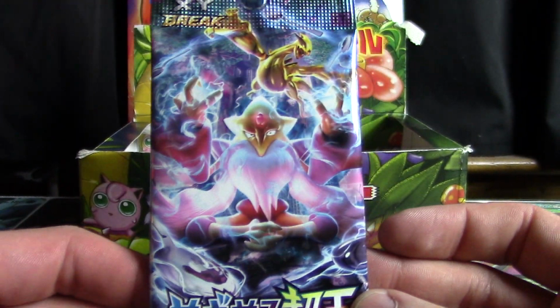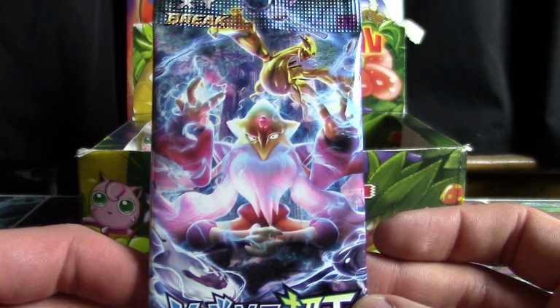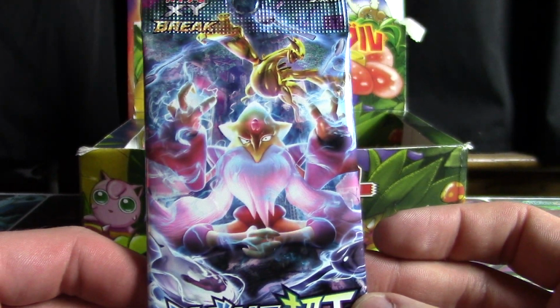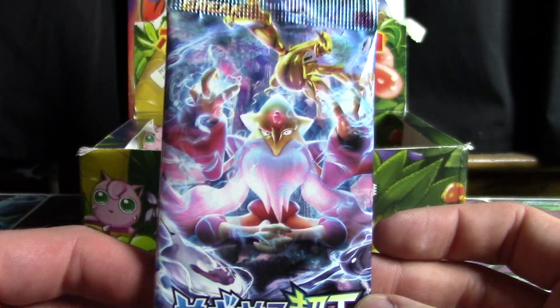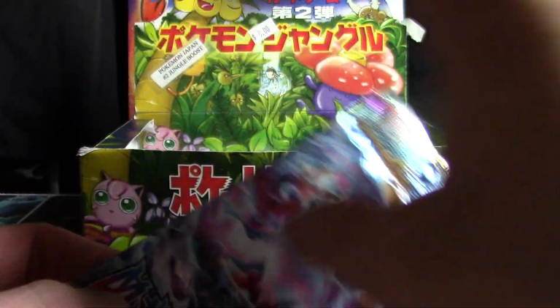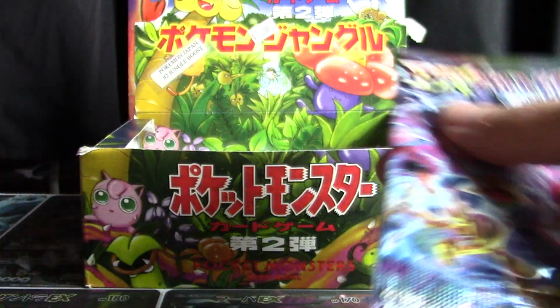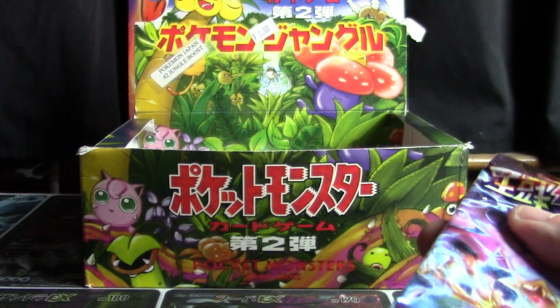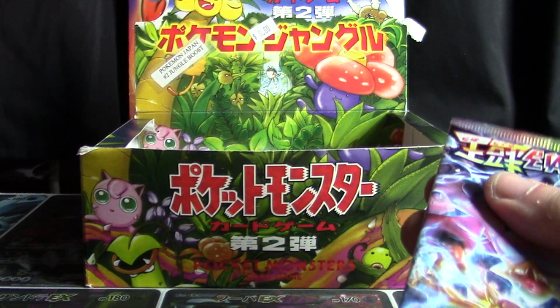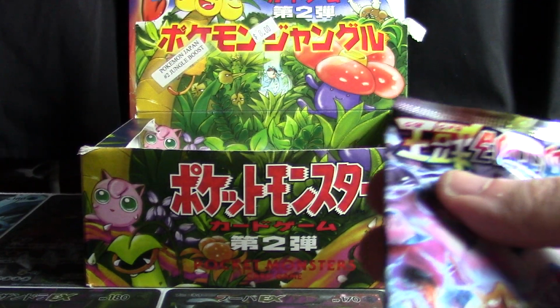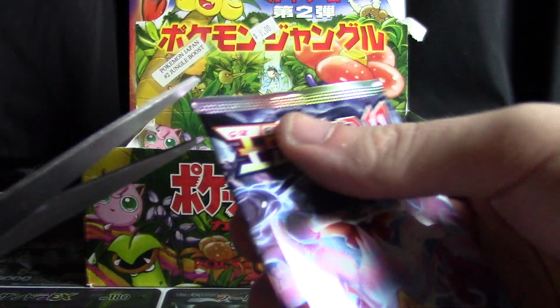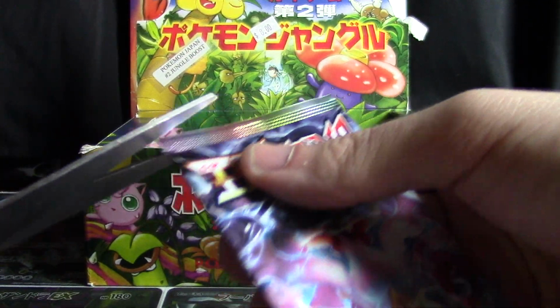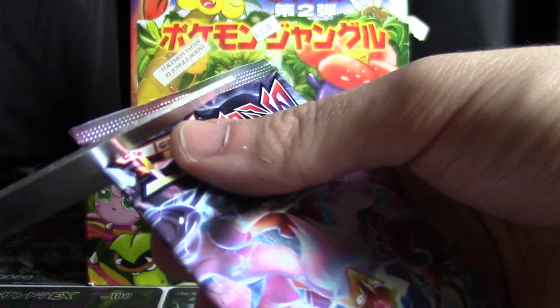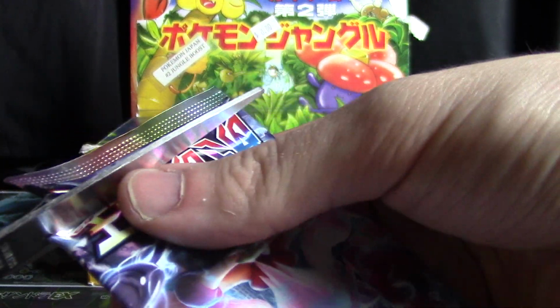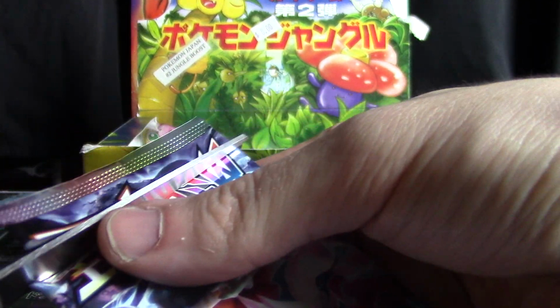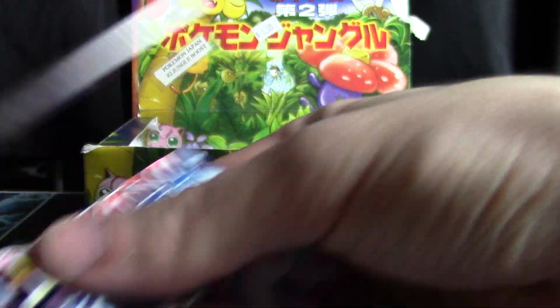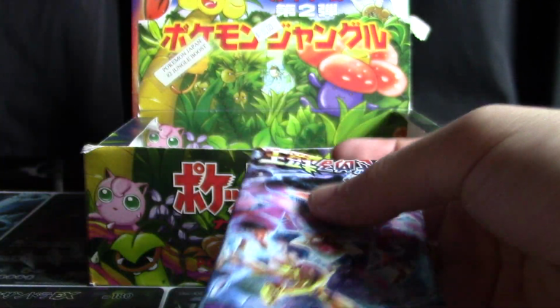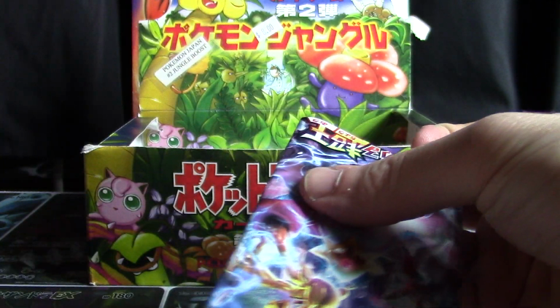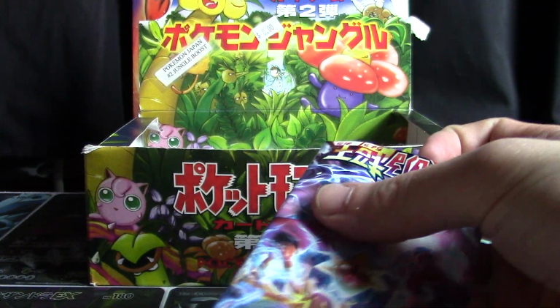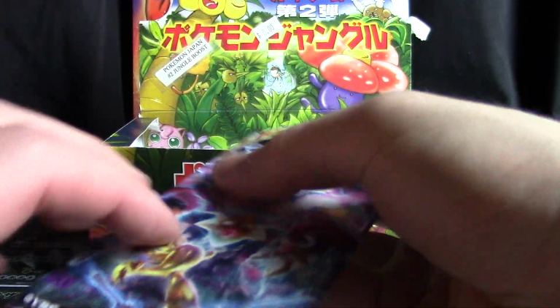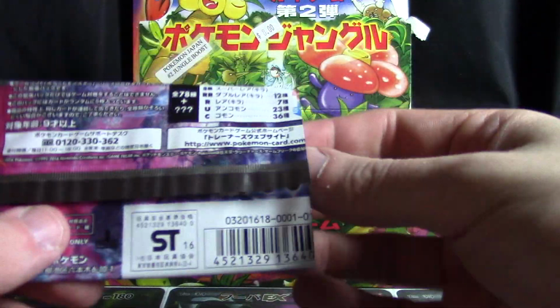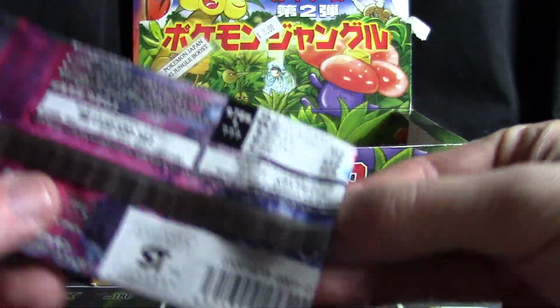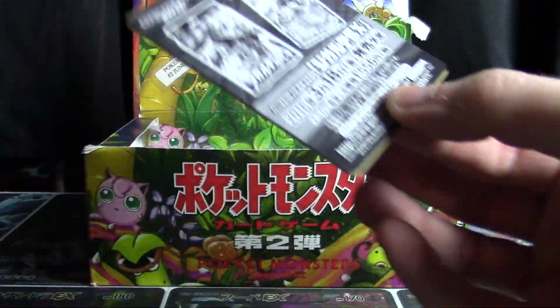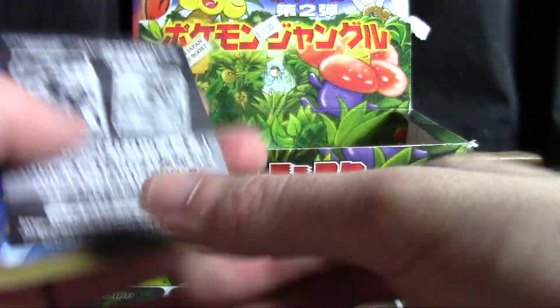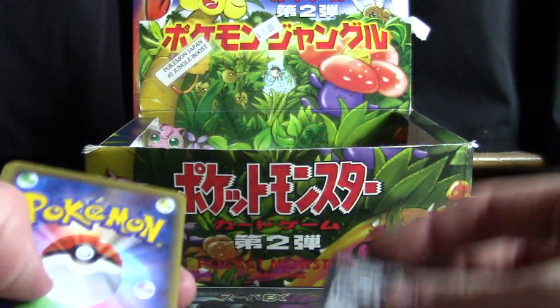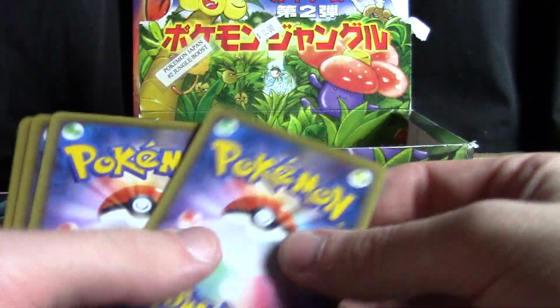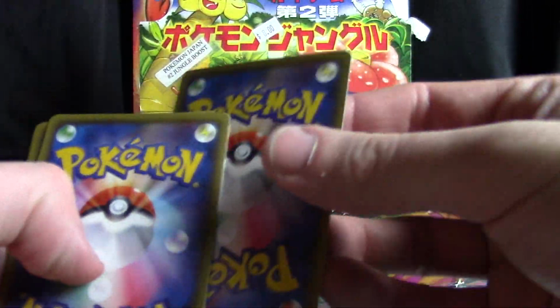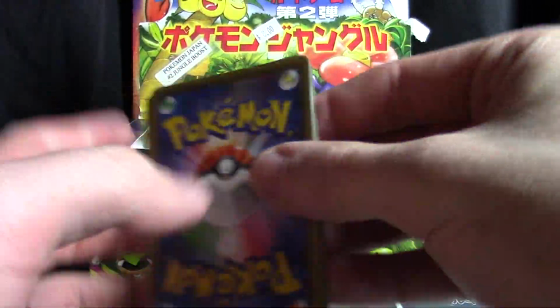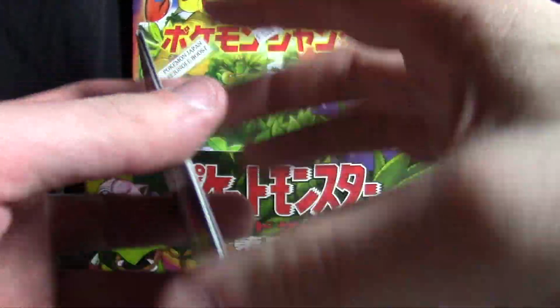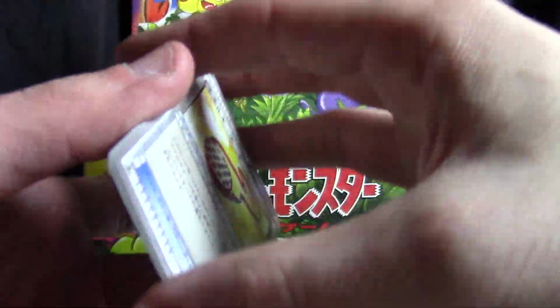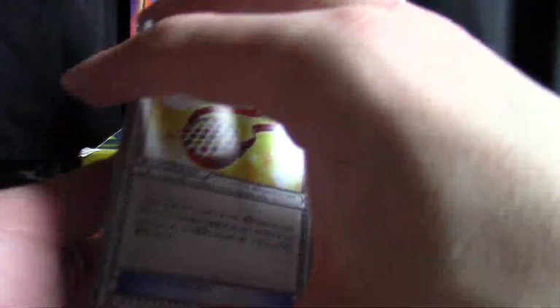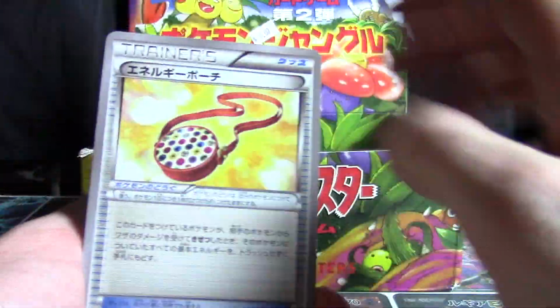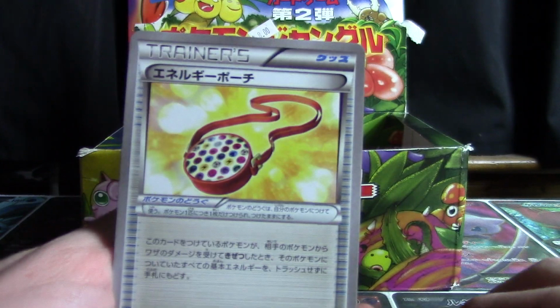So we've got this lovely pack art of Awakening of the Psychic King — X and Y 10. It was Fates Collide for you English collectors out there. So let's see if we can start things off real nice.